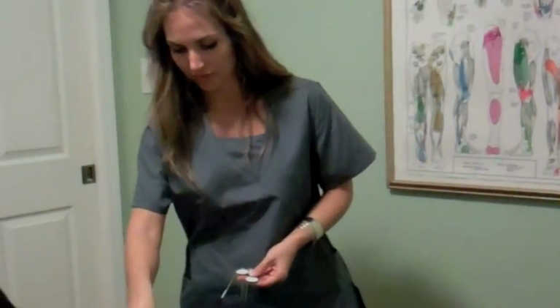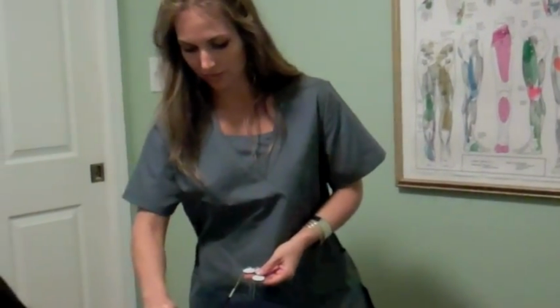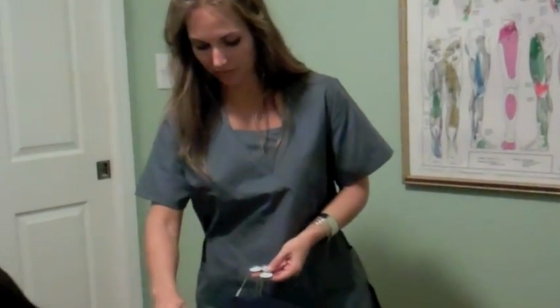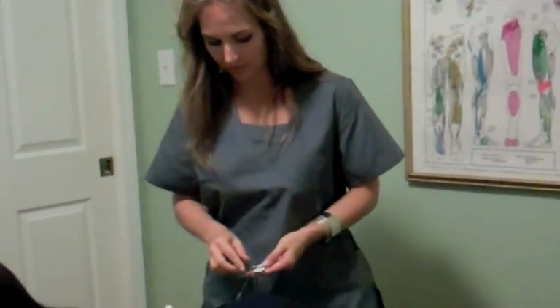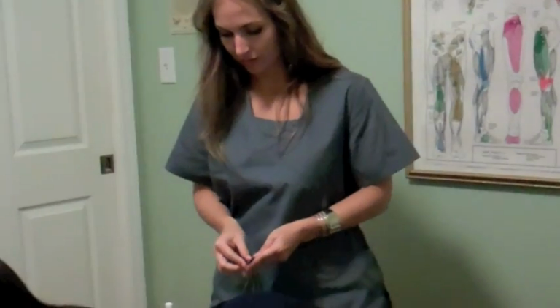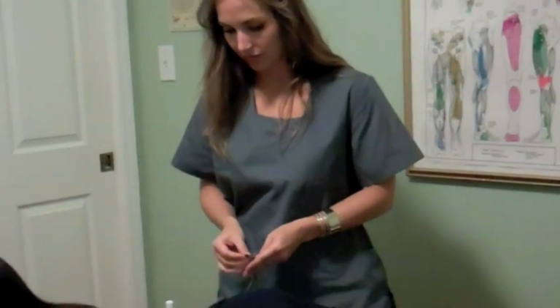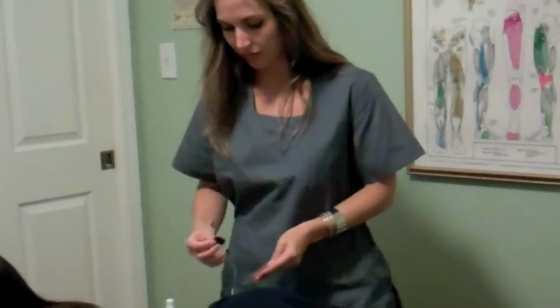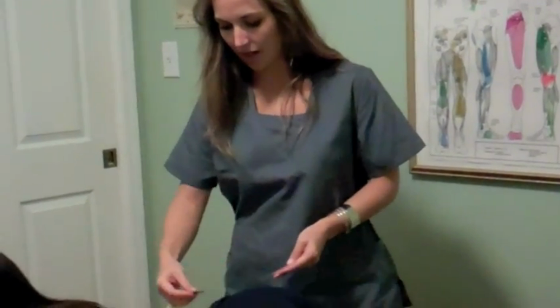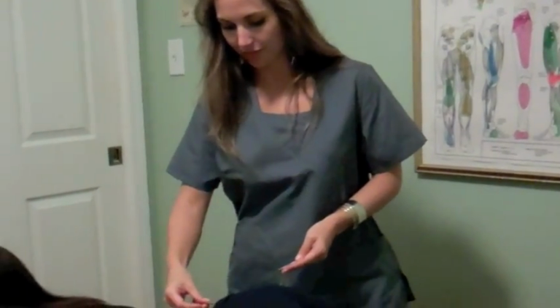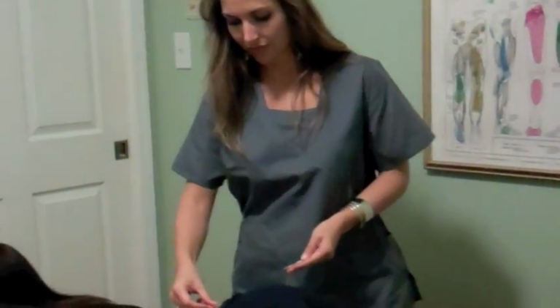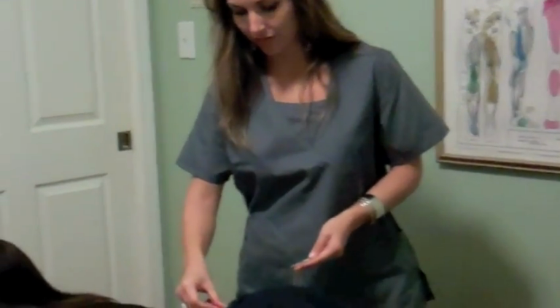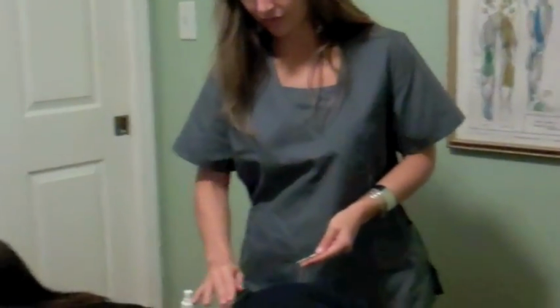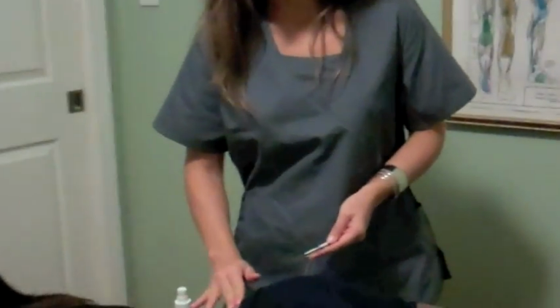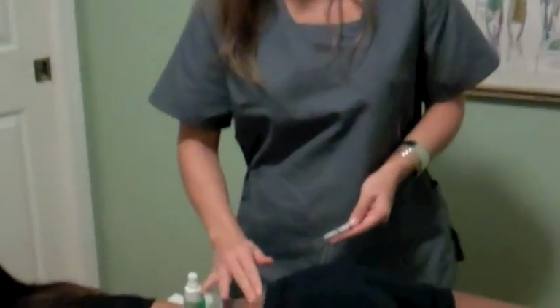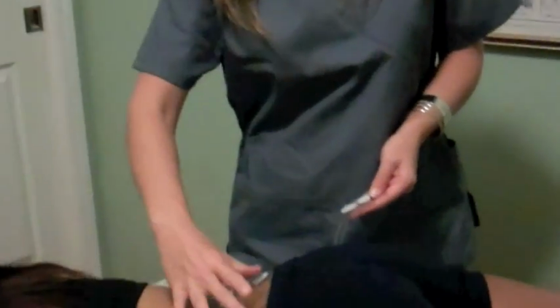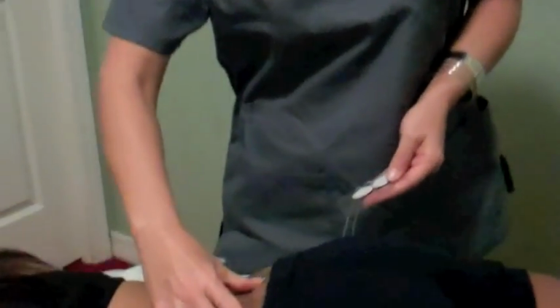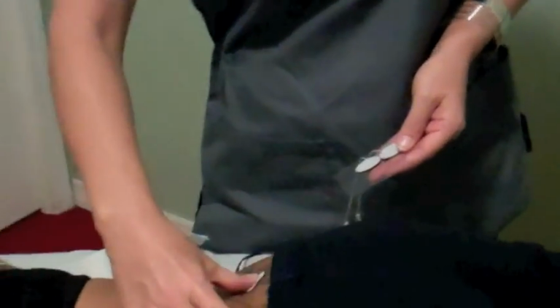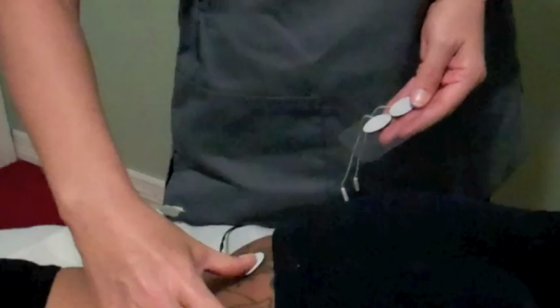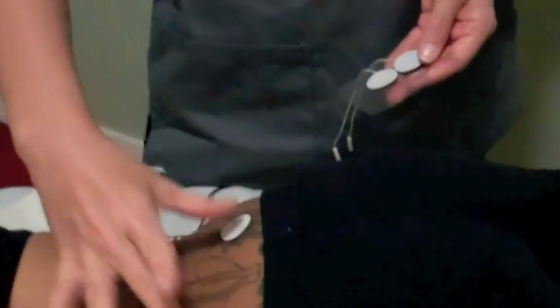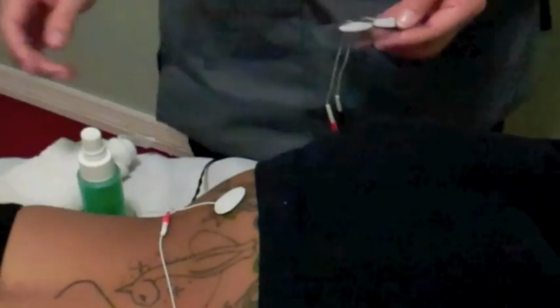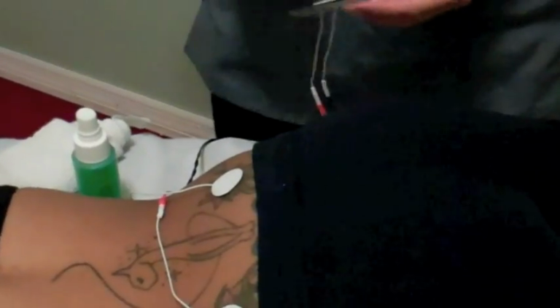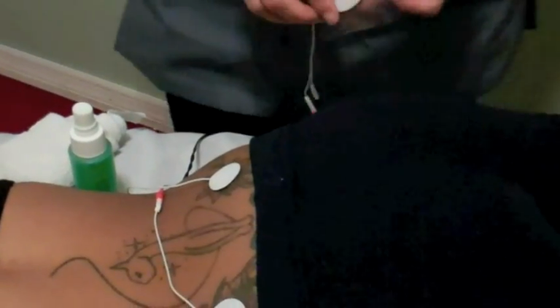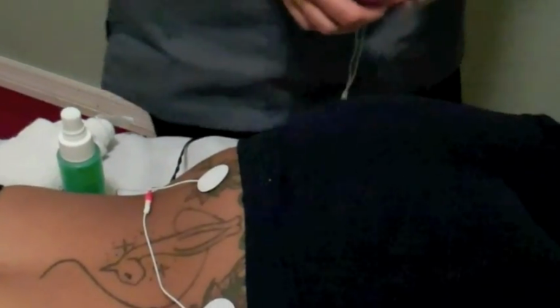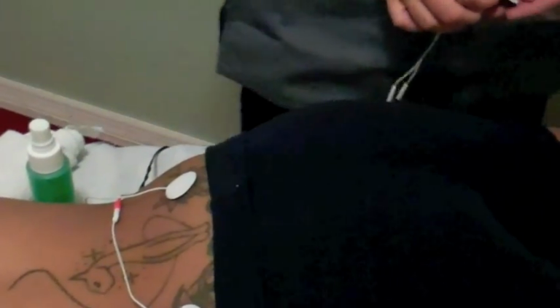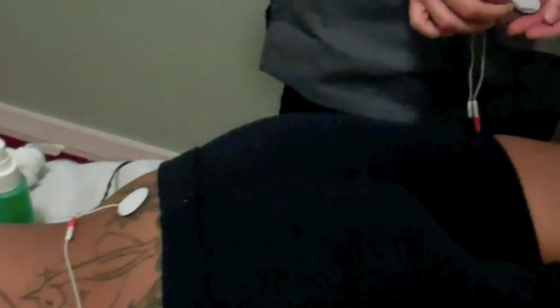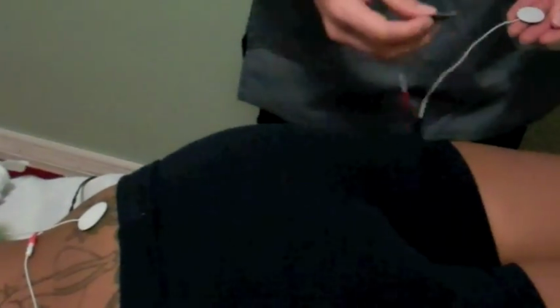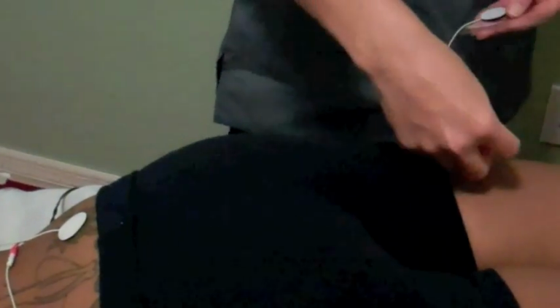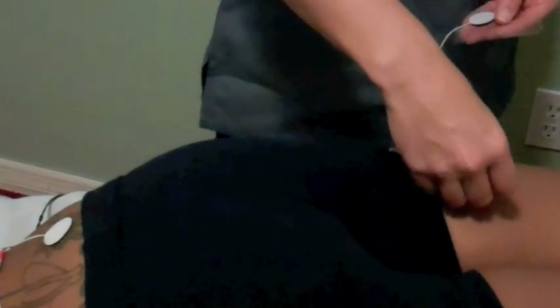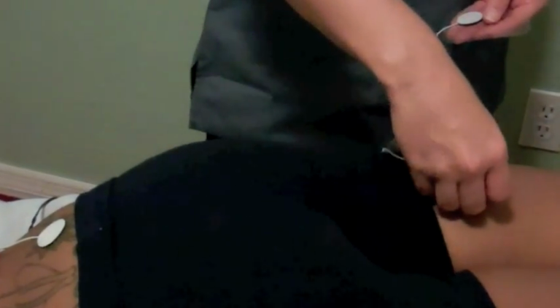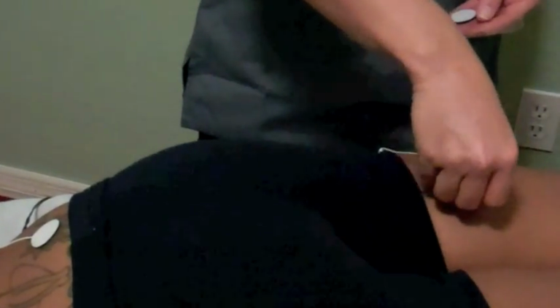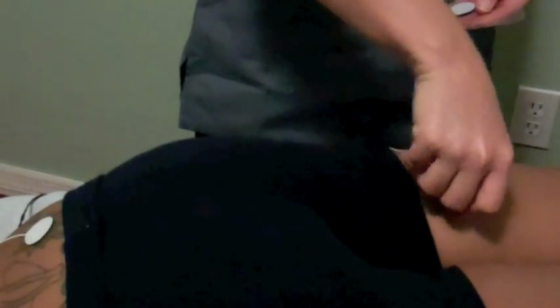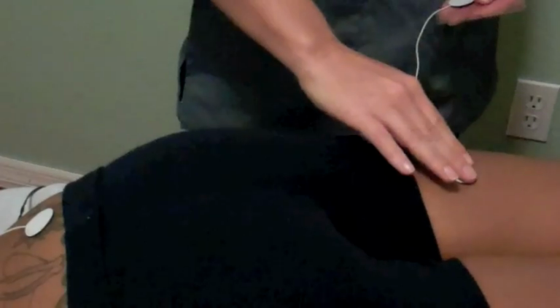Gently place the electrodes over the area in pain. You may also find surrounding the area of pain with electrodes to be relieving. Once electrodes have been properly applied, make sure the lead wires are attached to the unit and push the on button to activate the device.